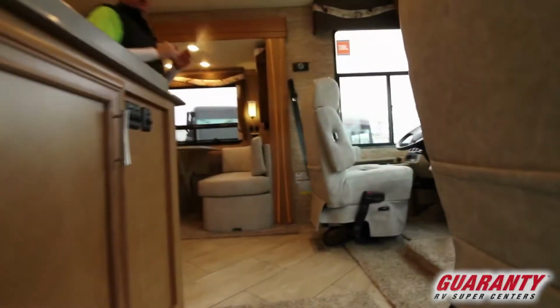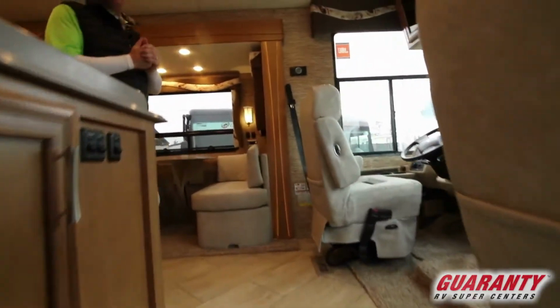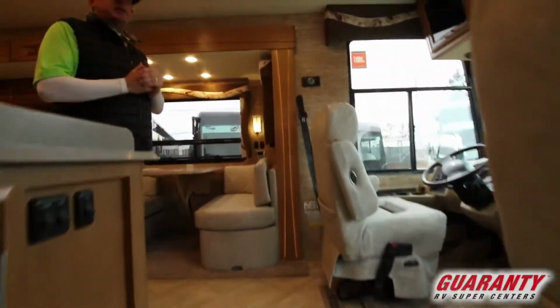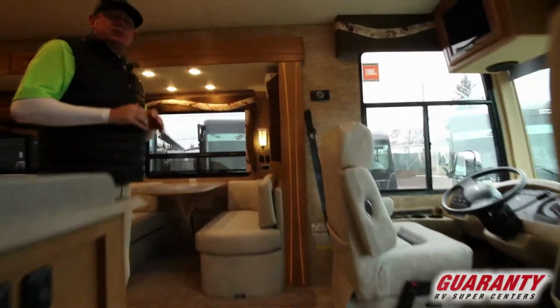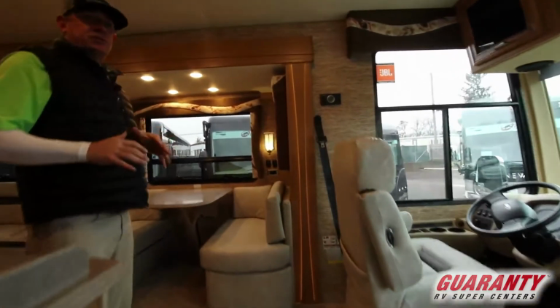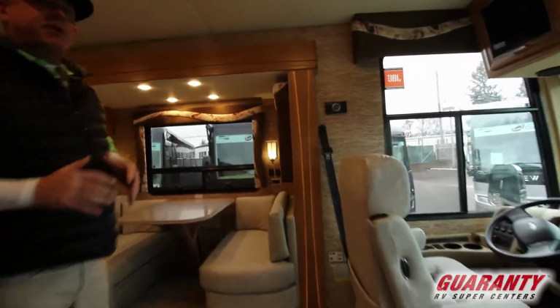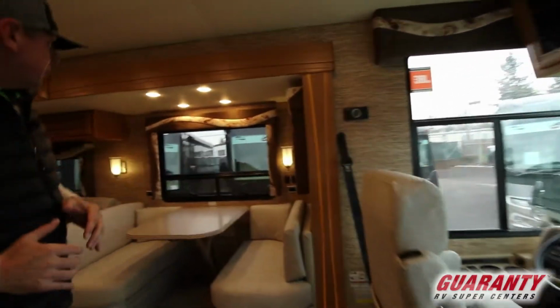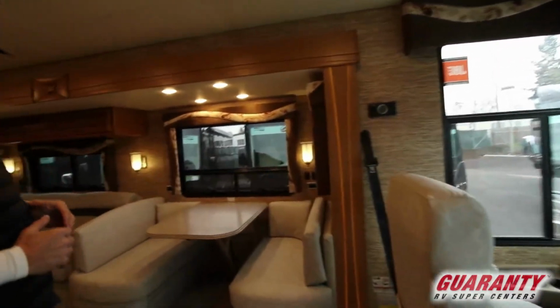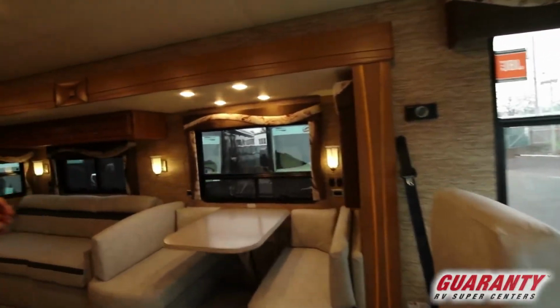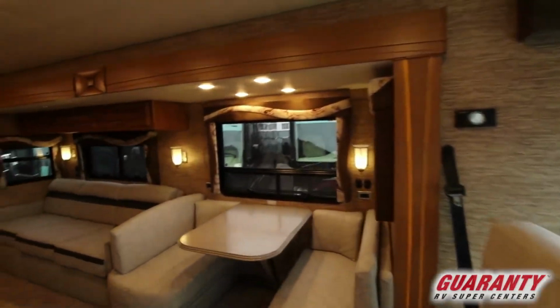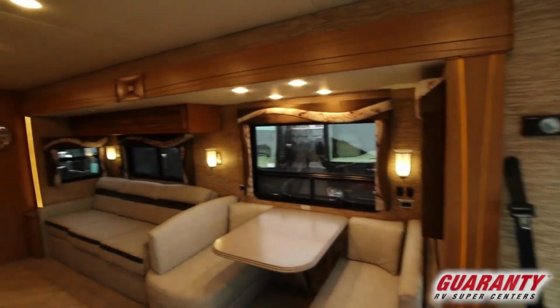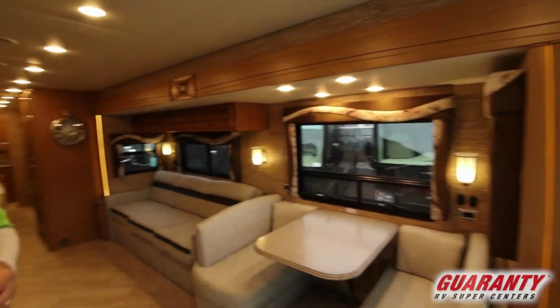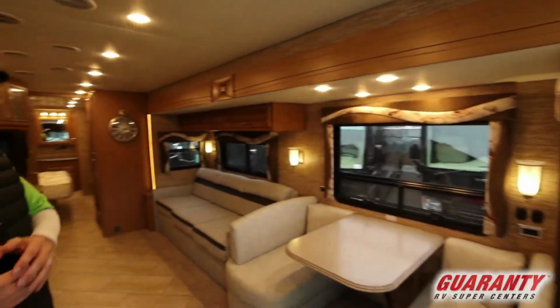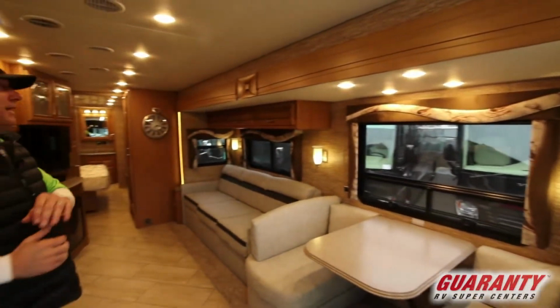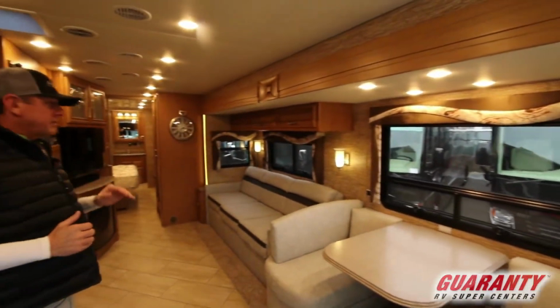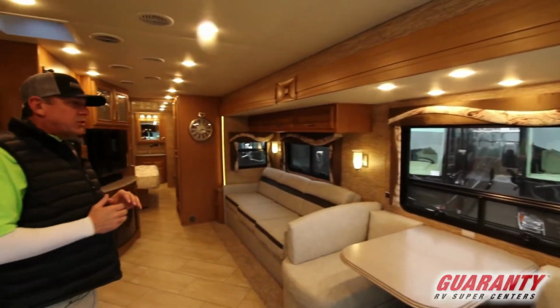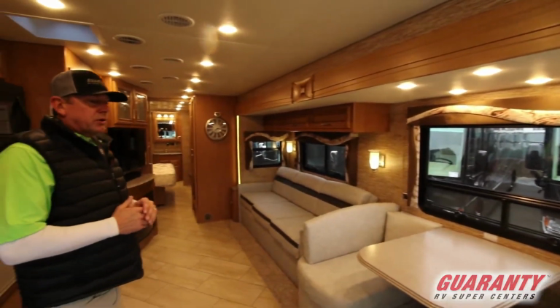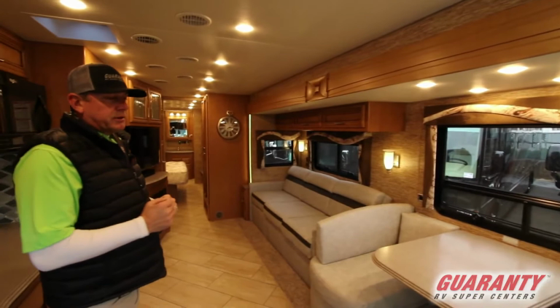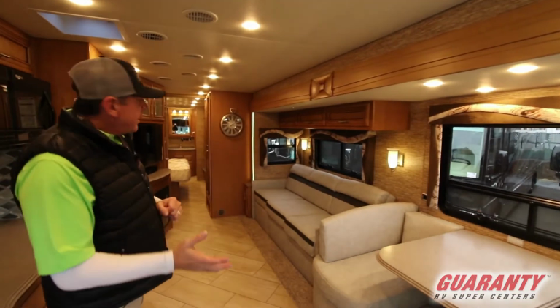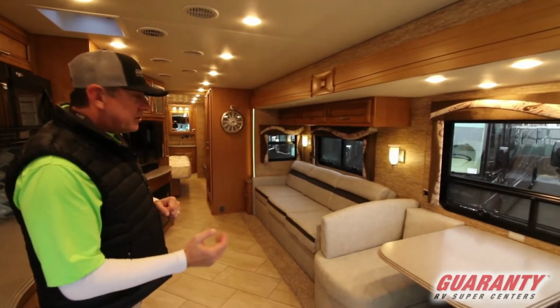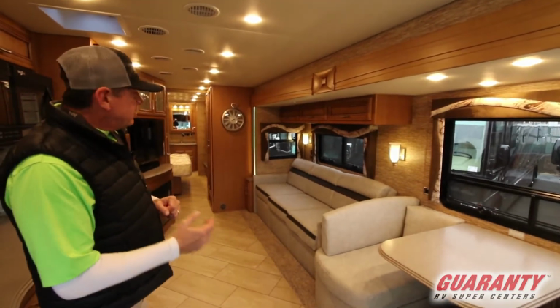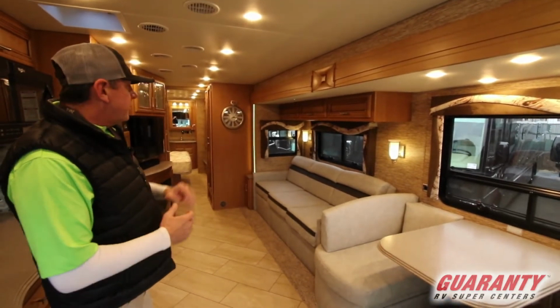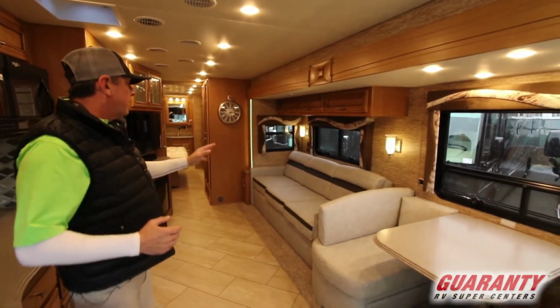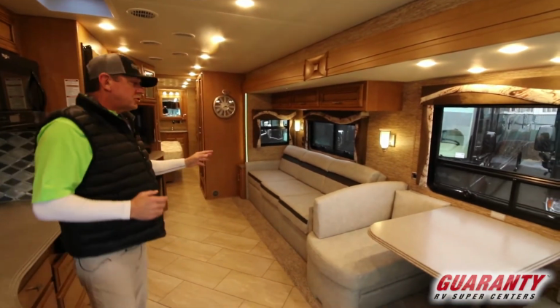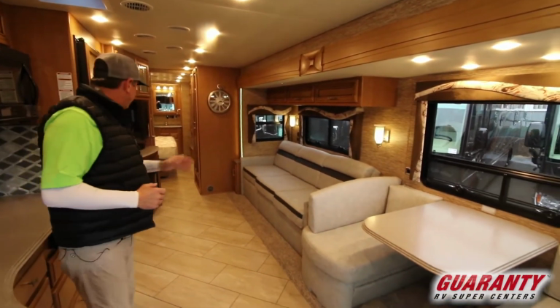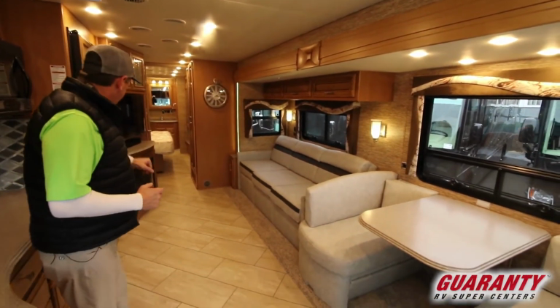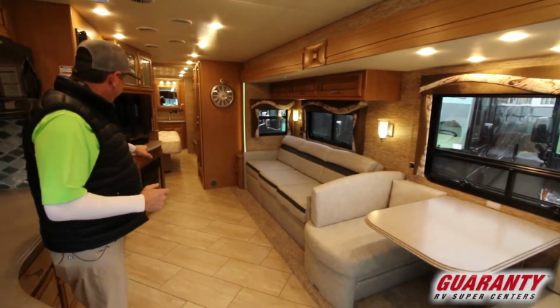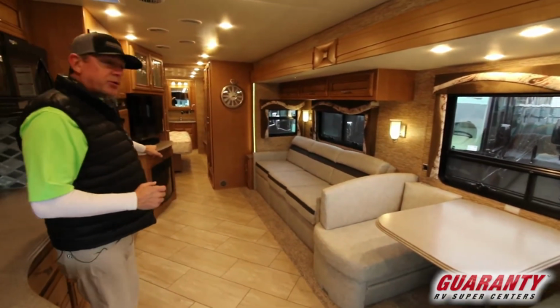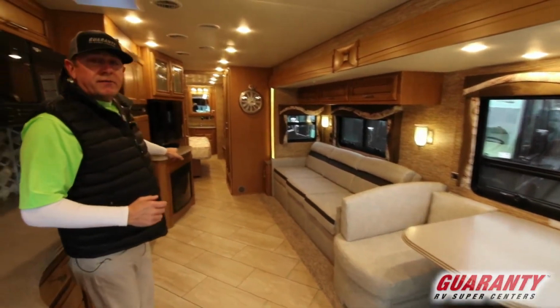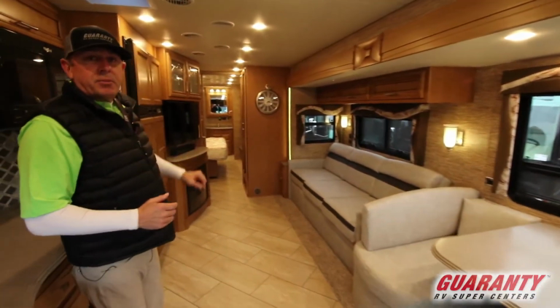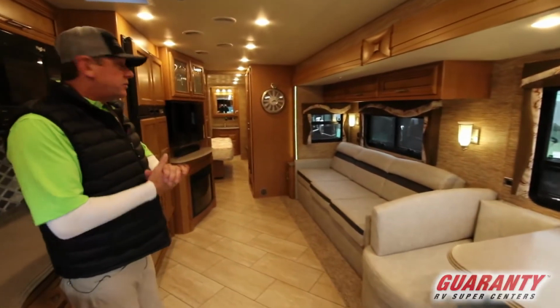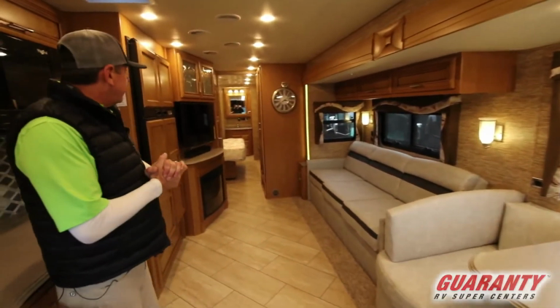Folks, in this Canyon Star you'll see it's very roomy. We've got a couple slides in this. Nice woodwork. We've got the dinette, which turns into a bed. We've got a nice sofa and a great fireplace over here.